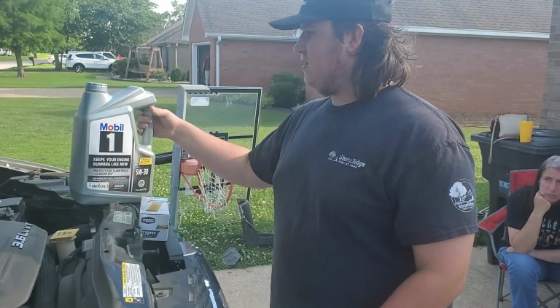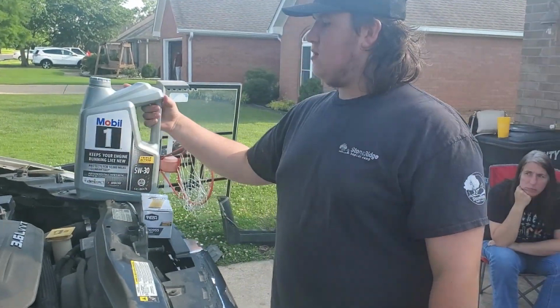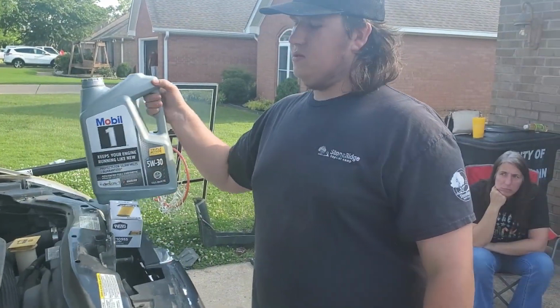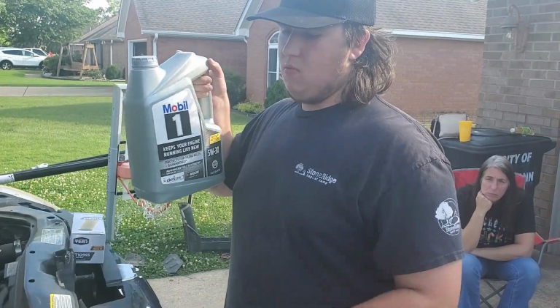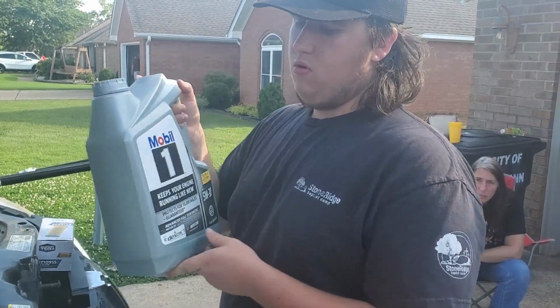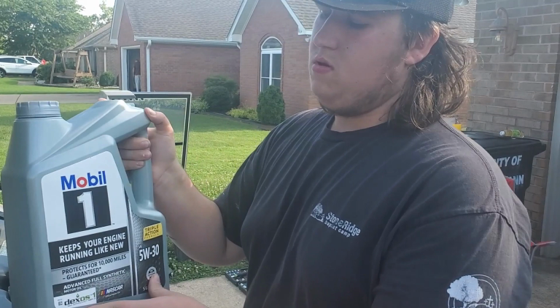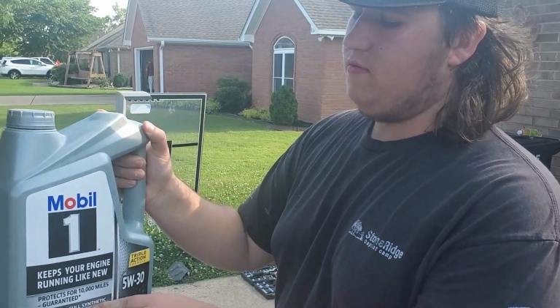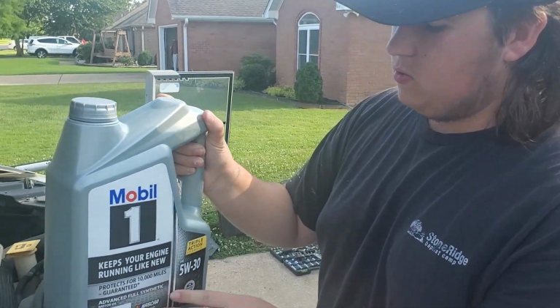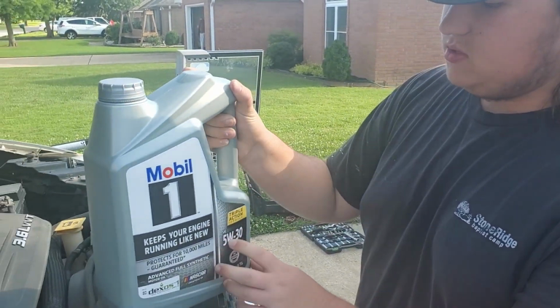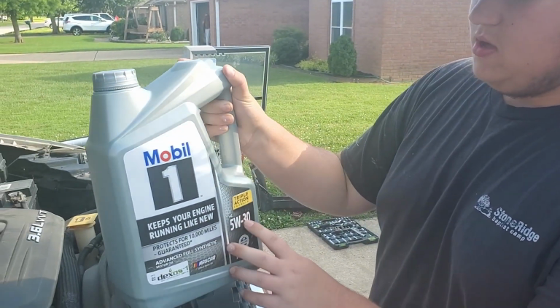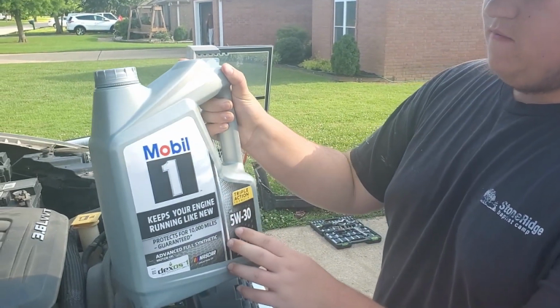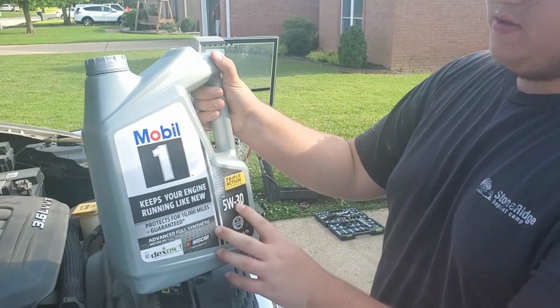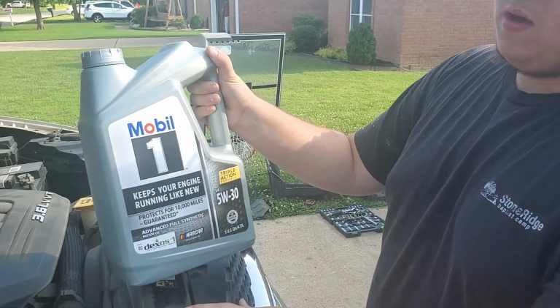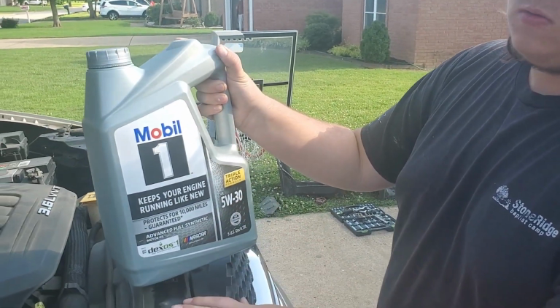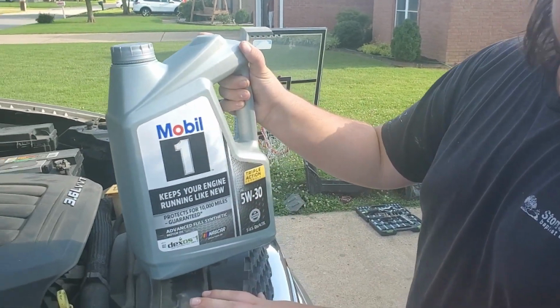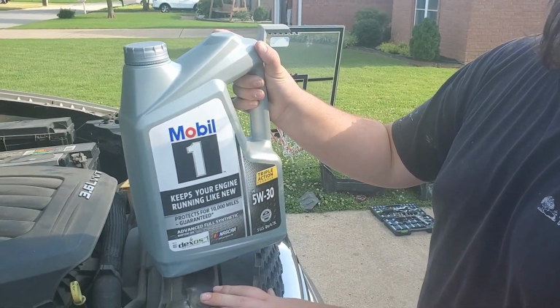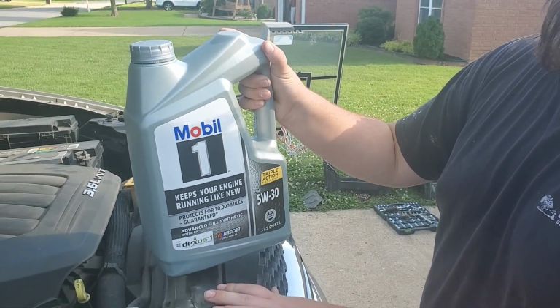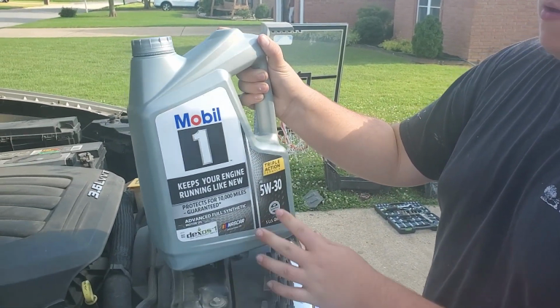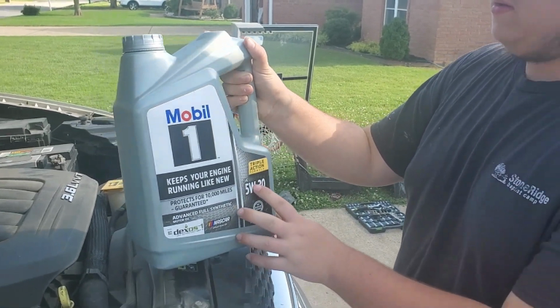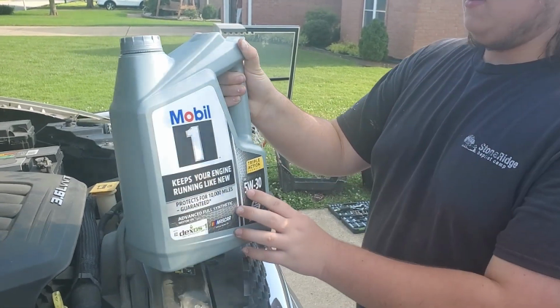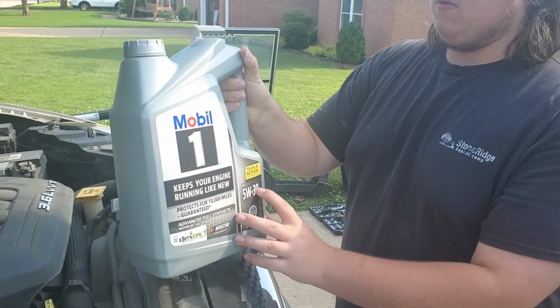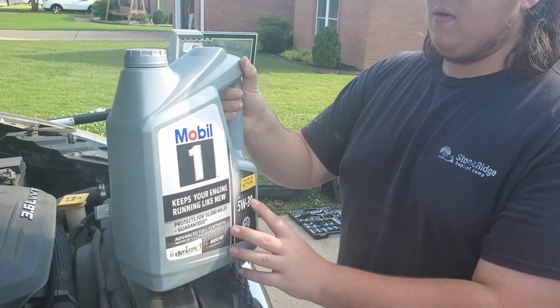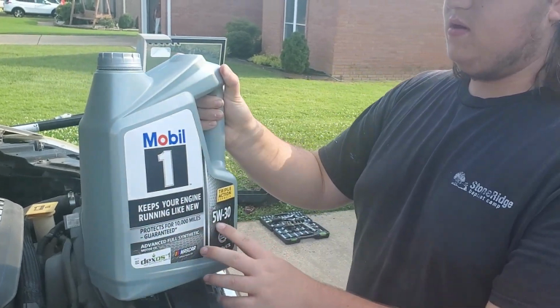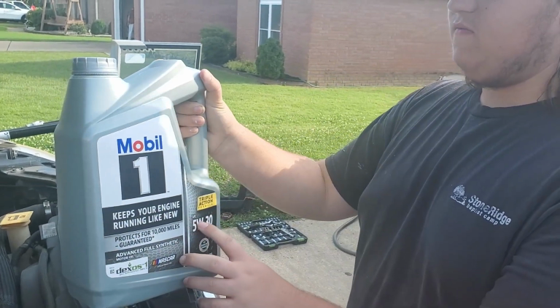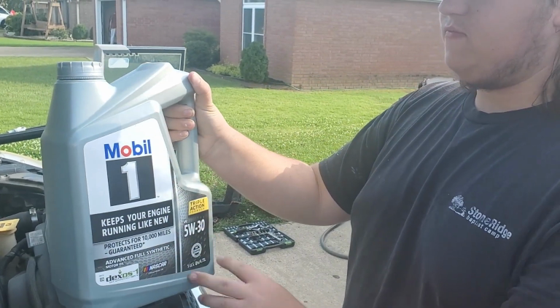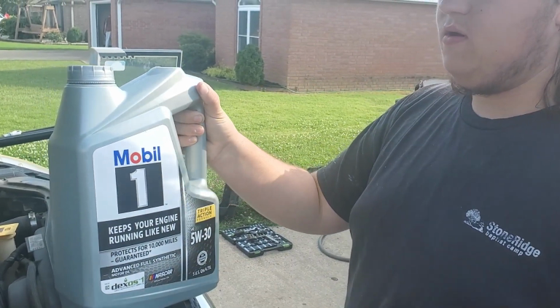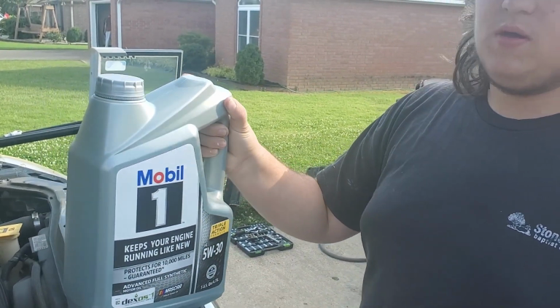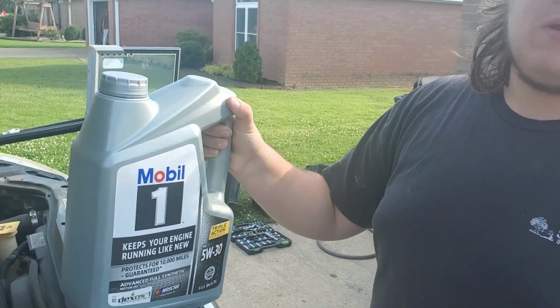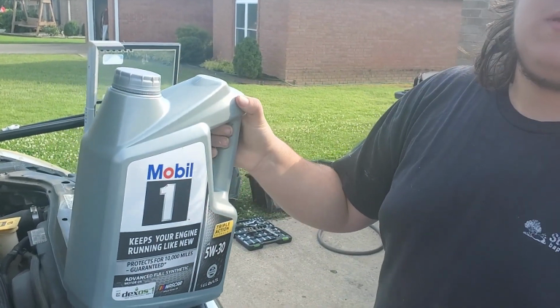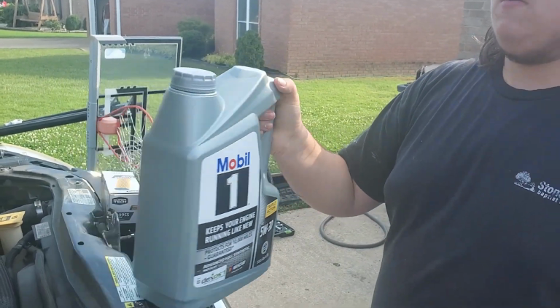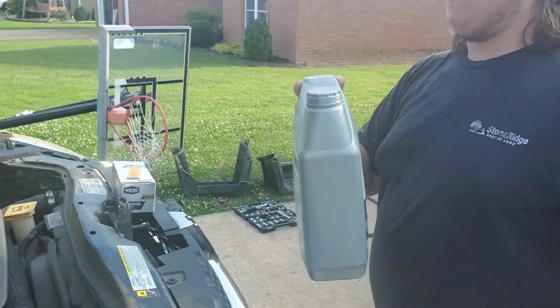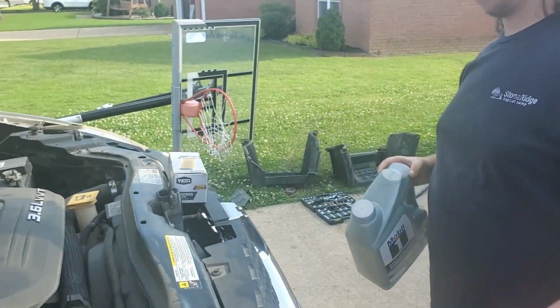And then you need some oil of your choice. For this 2013 Dodge Caravan, it takes 5W30 and it holds 5 quarts.